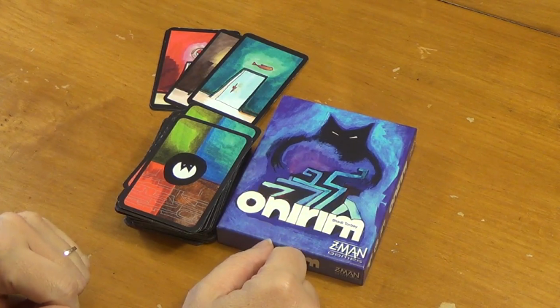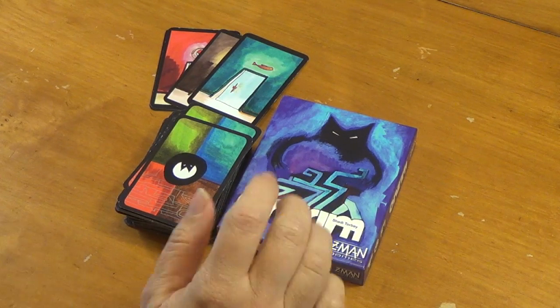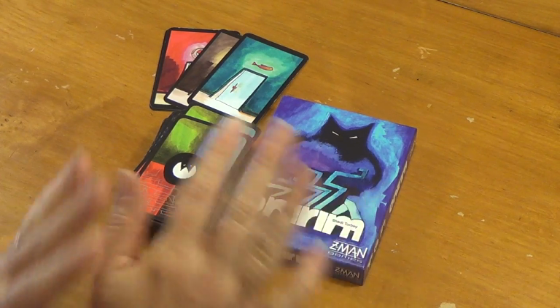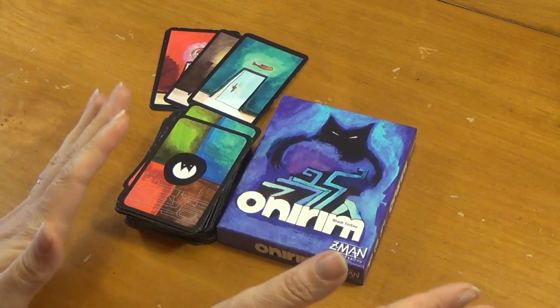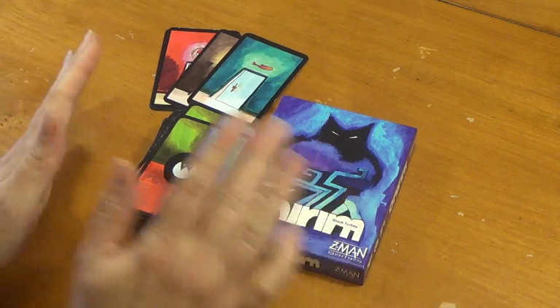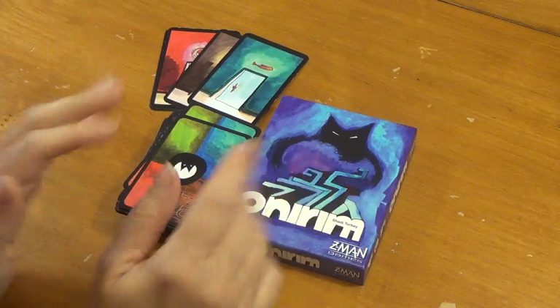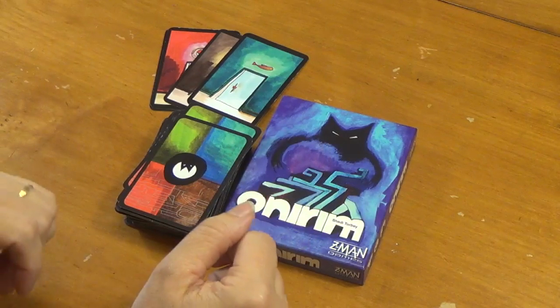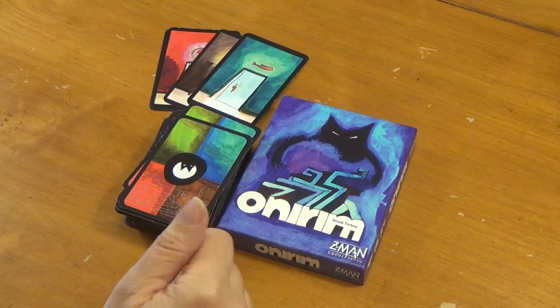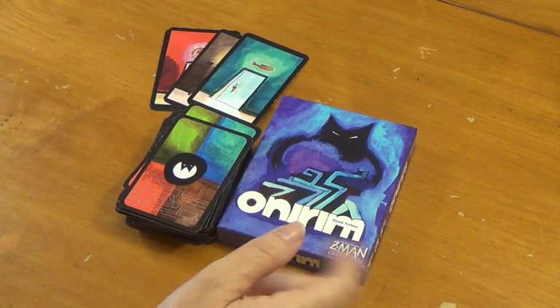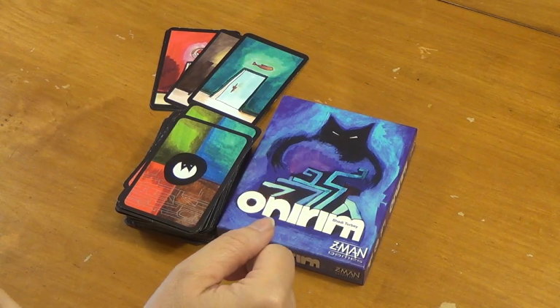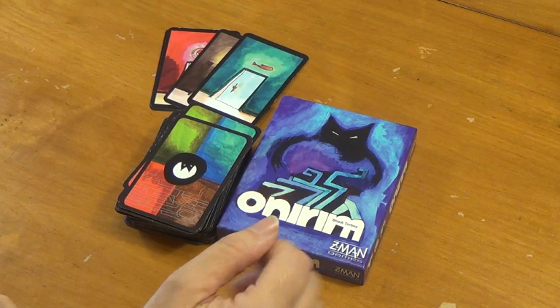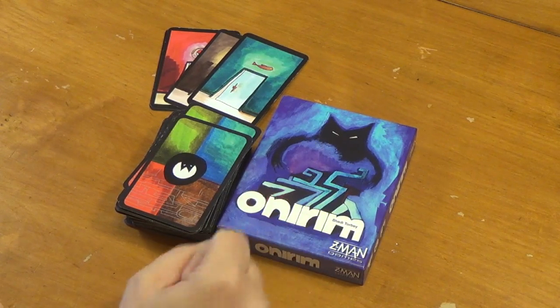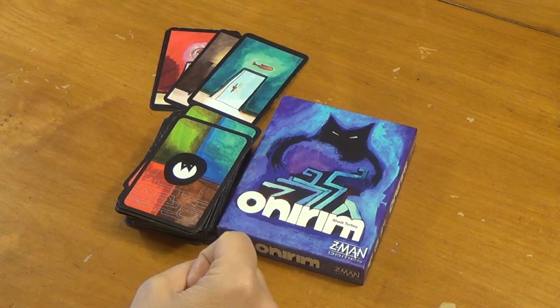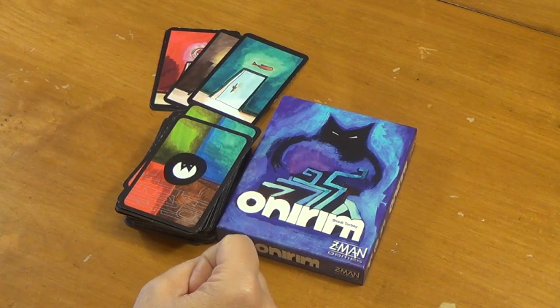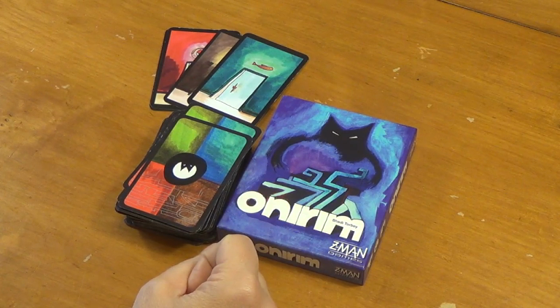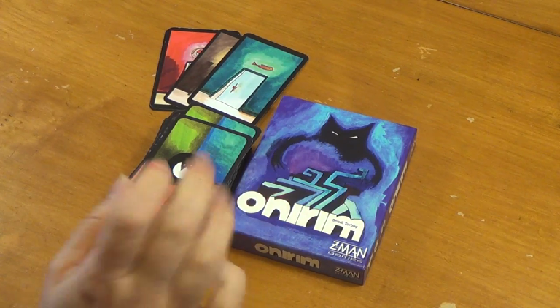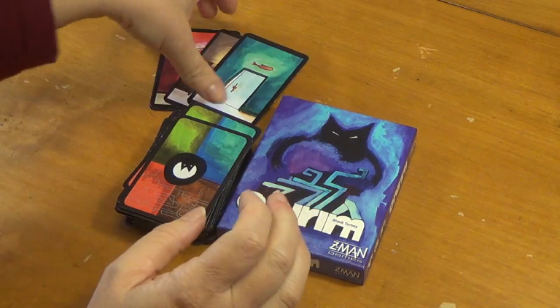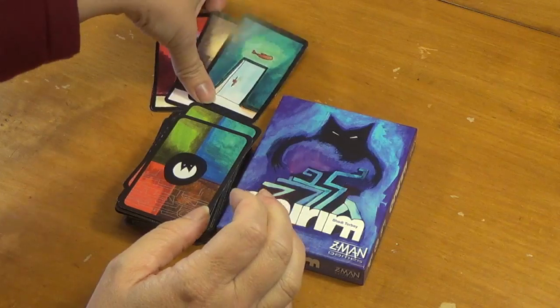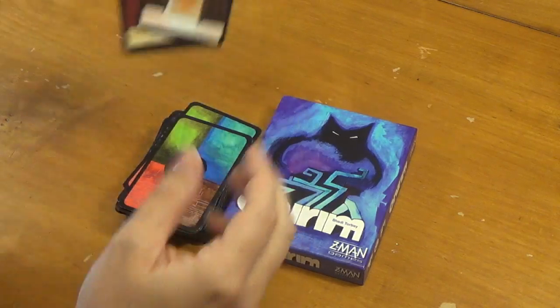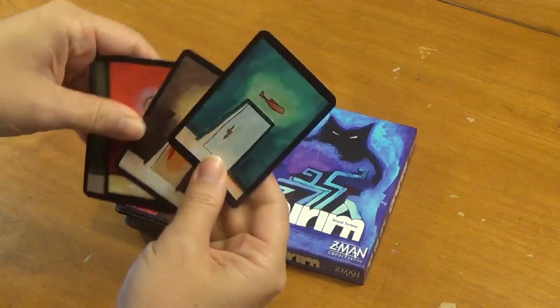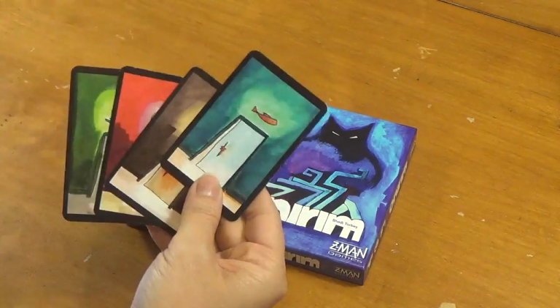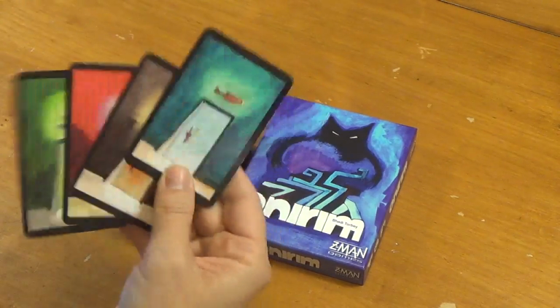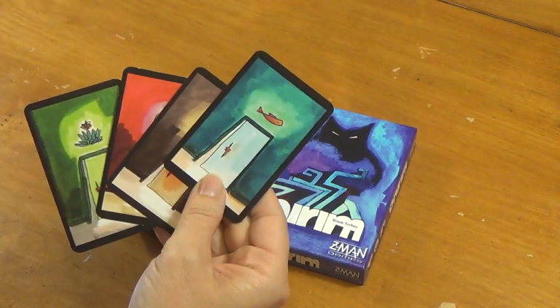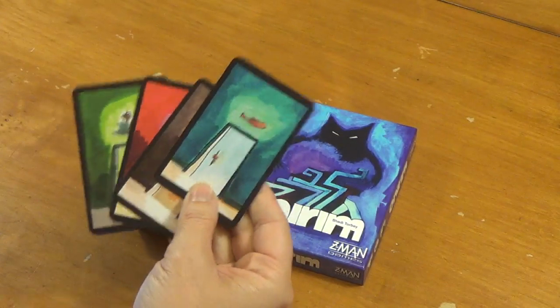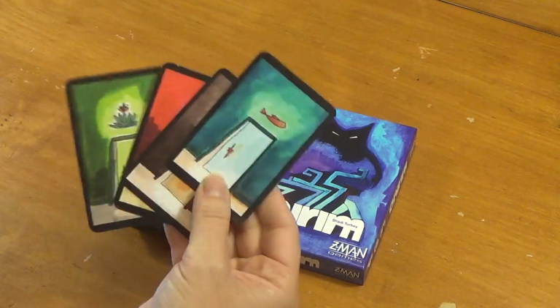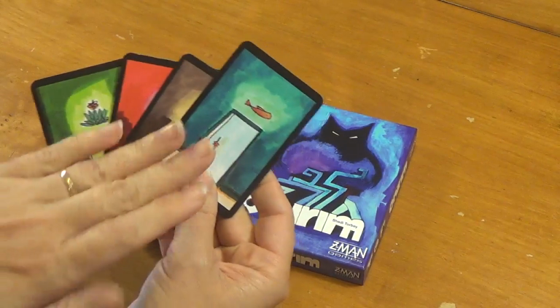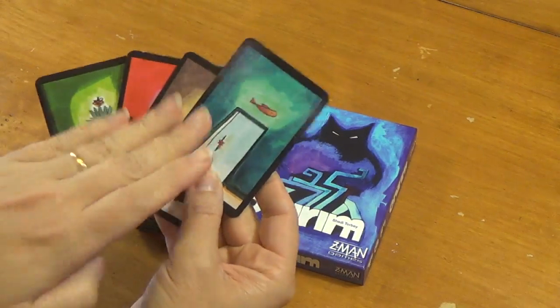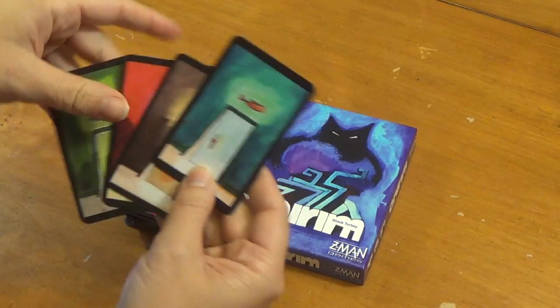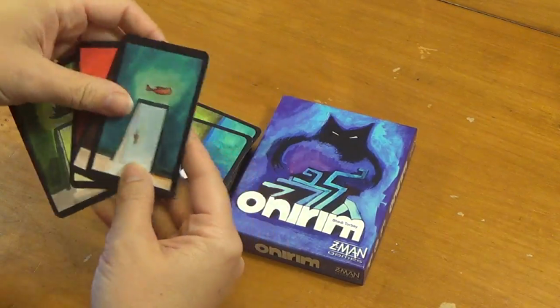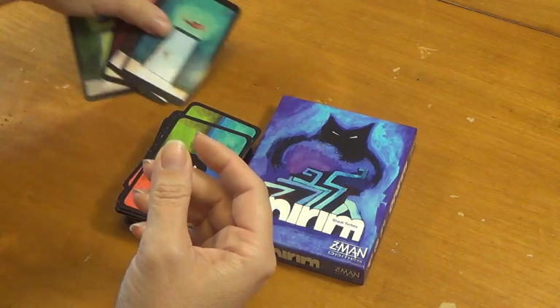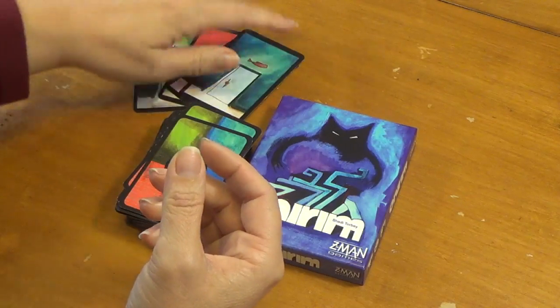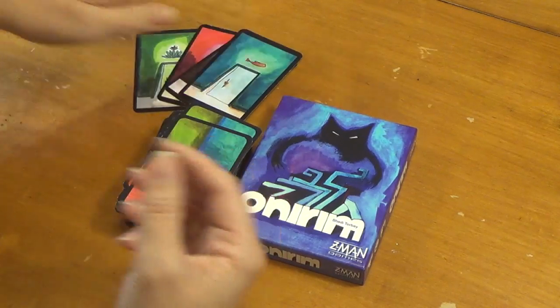To celebrate that, let's do another expansion — the tower expansion. Remember the base game: we're looking for the doors, there's eight of them, two of each color, and we're going to try and find them all. That's the base game.